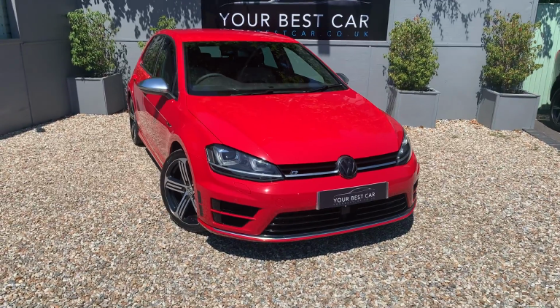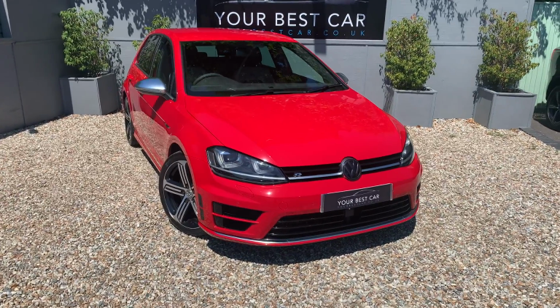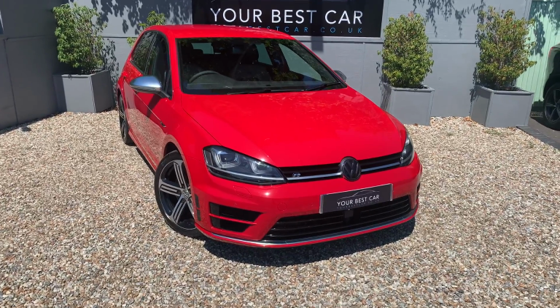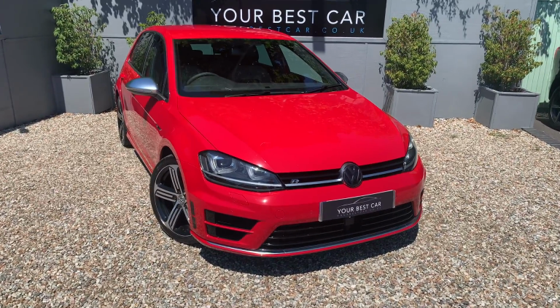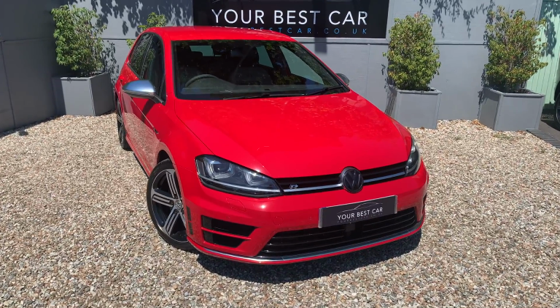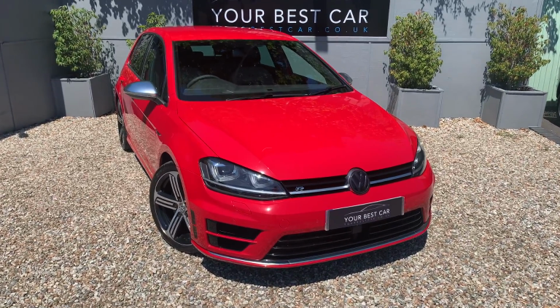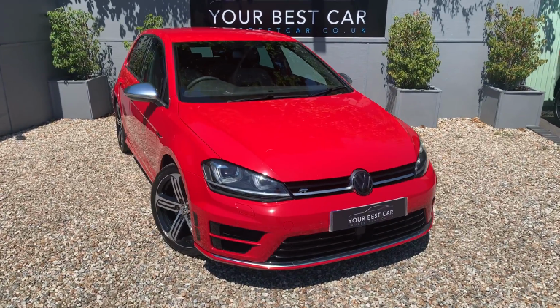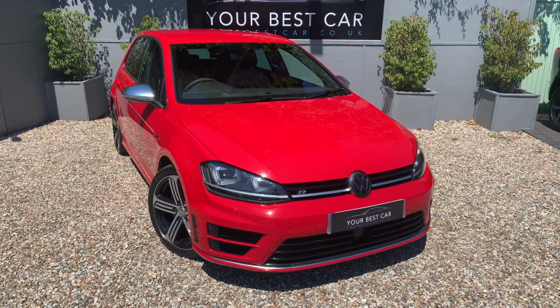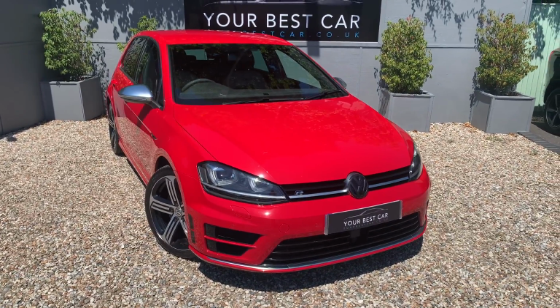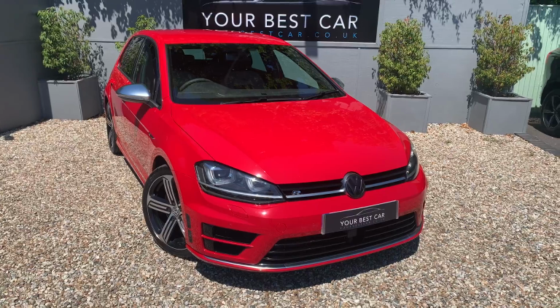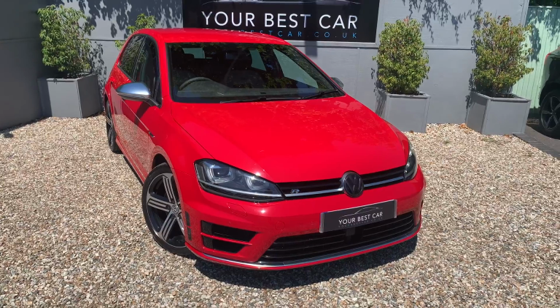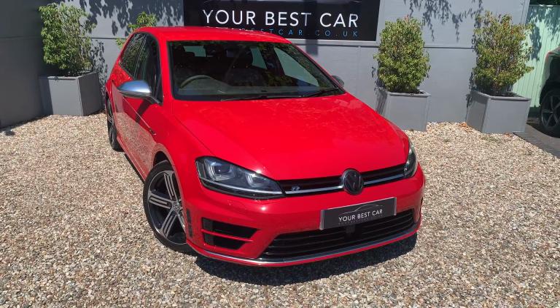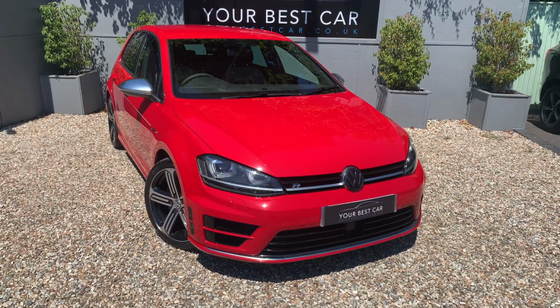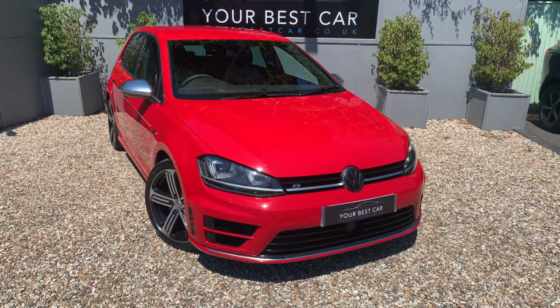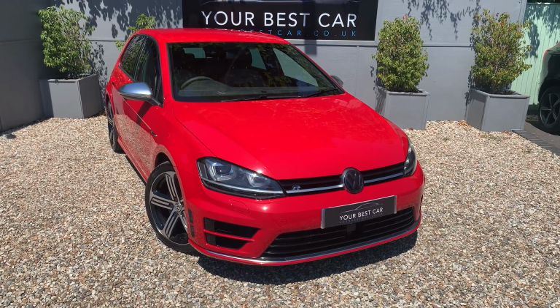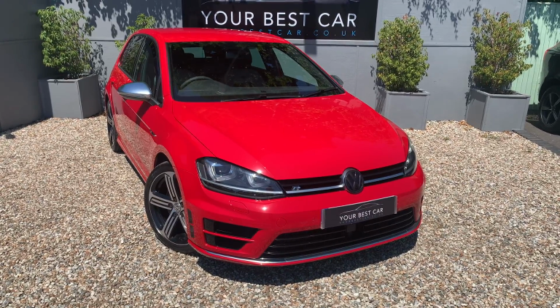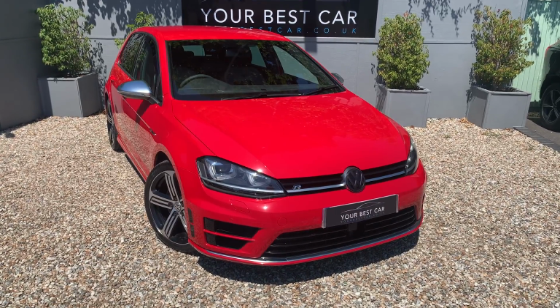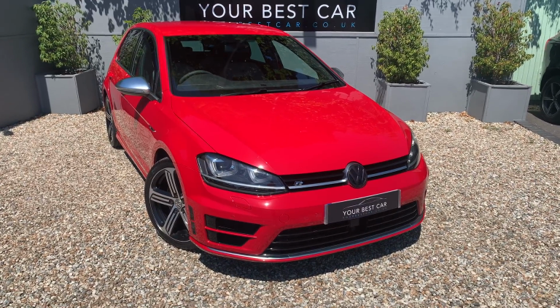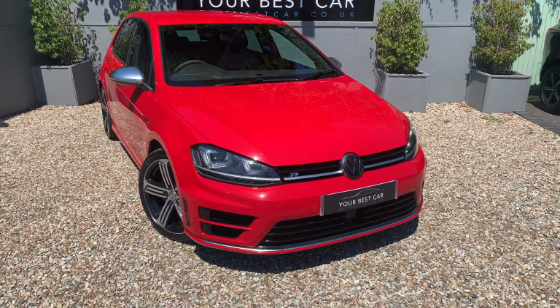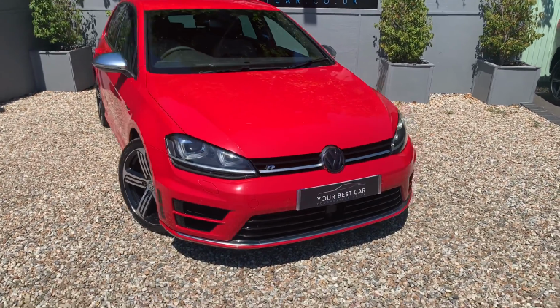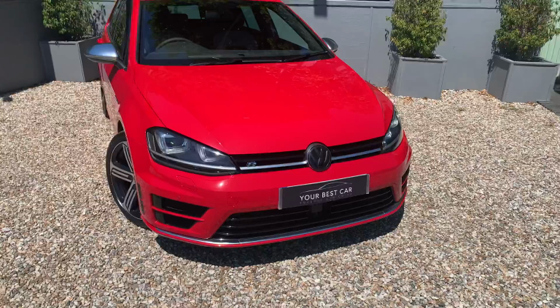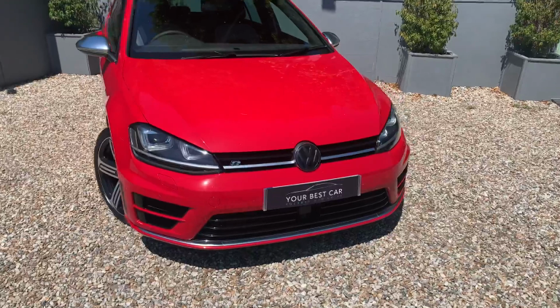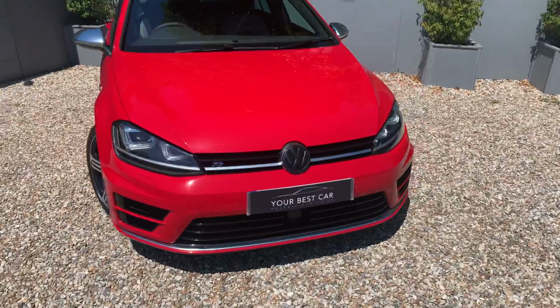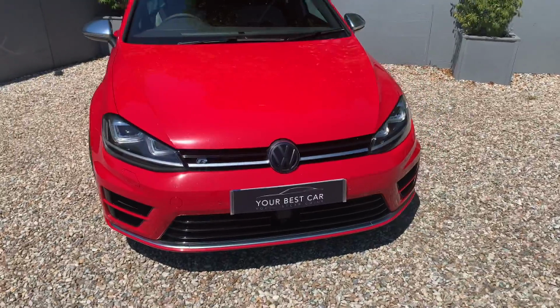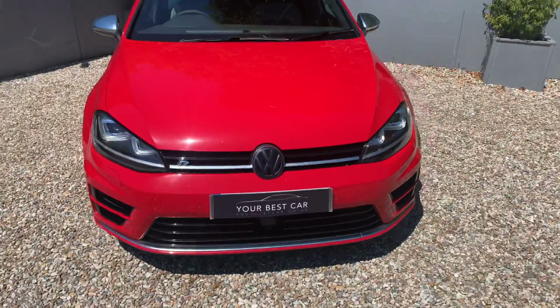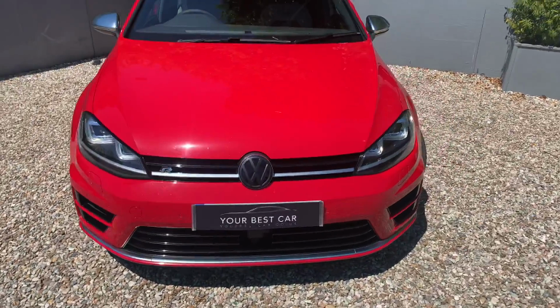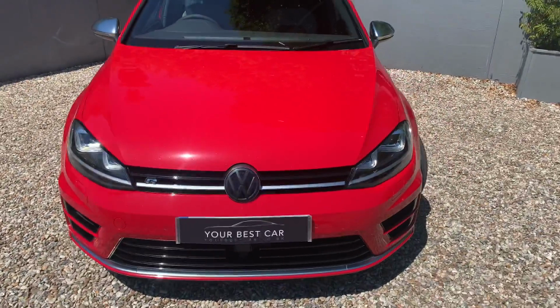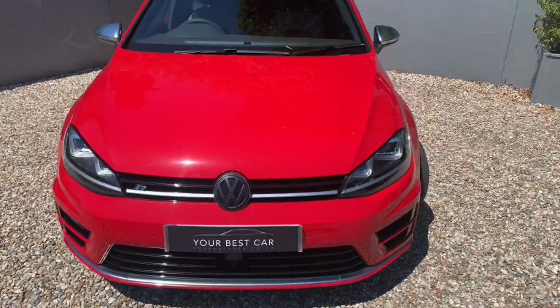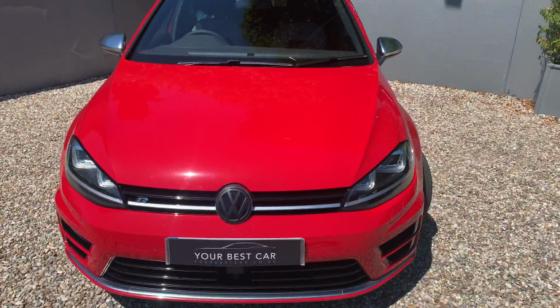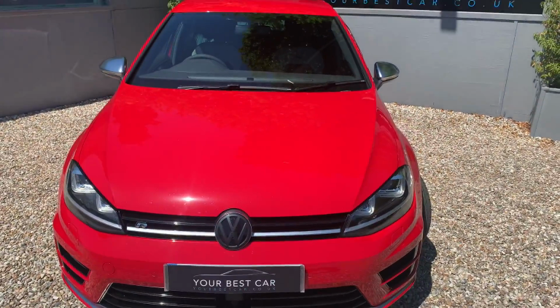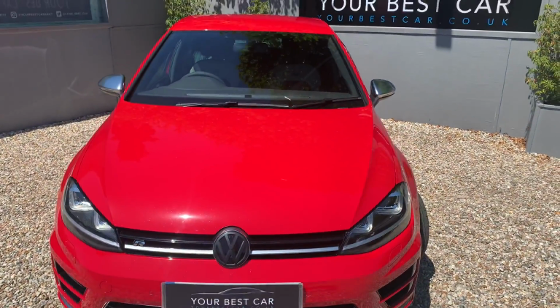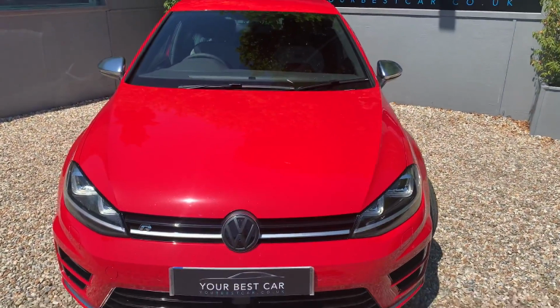Good morning, welcome to Your Best Car here in Kent. We've just taken this lovely Golf R in as a part exchange for another Golf R from an enthusiast who's really looked after this one. It's a very nice example indeed.